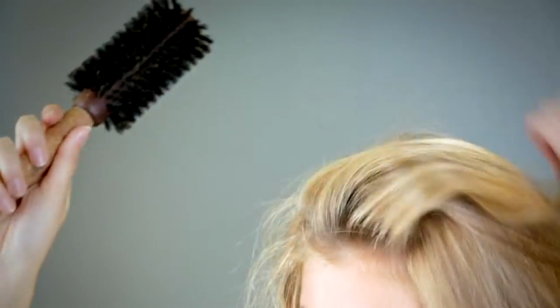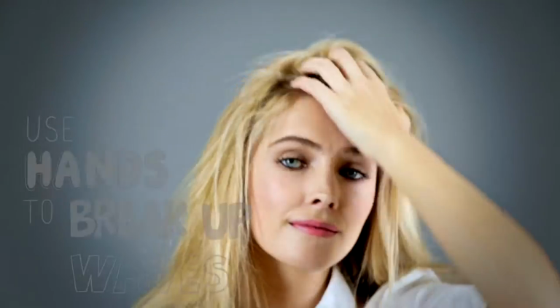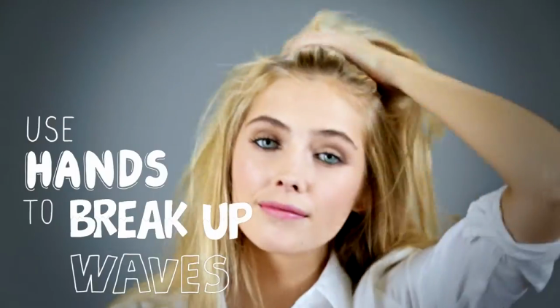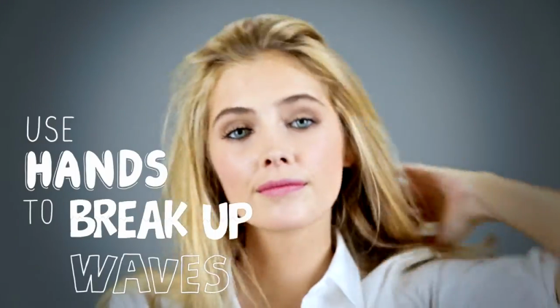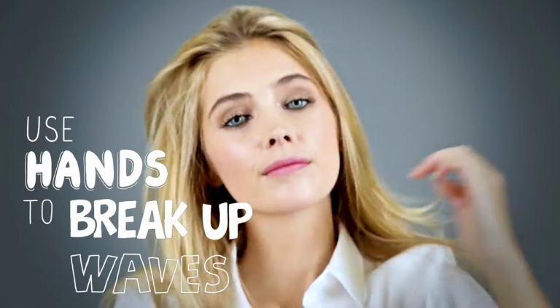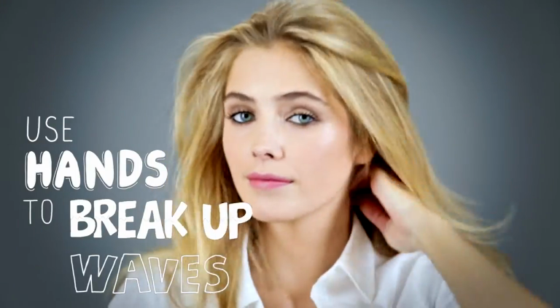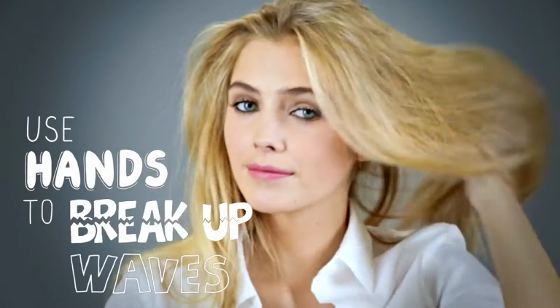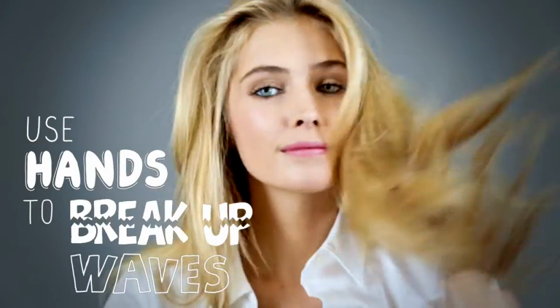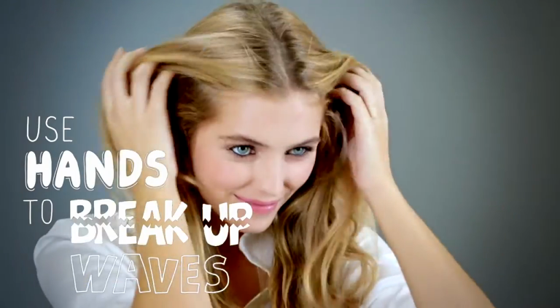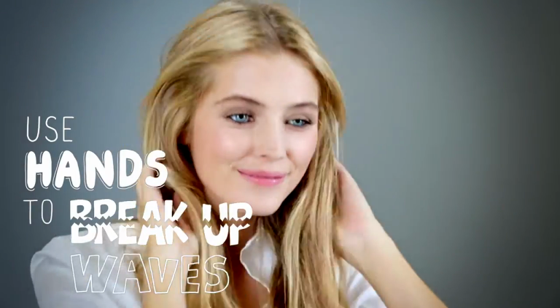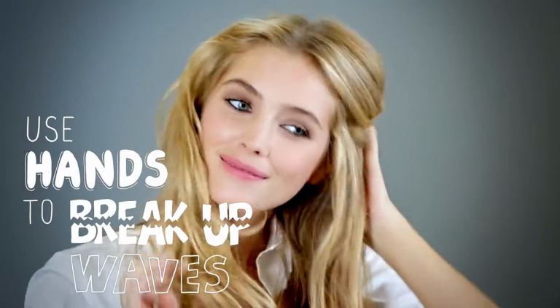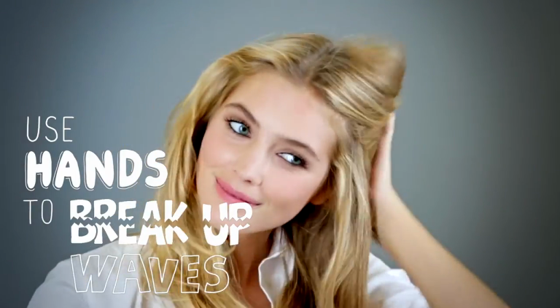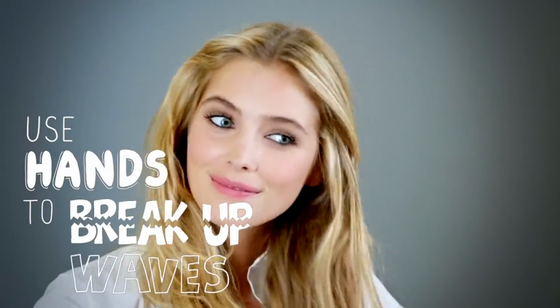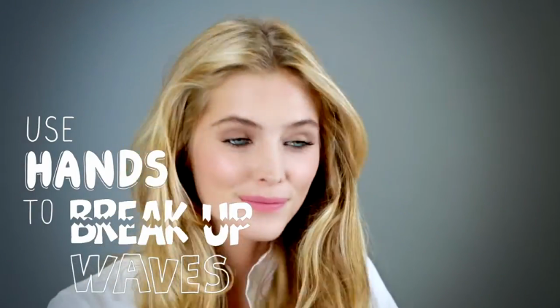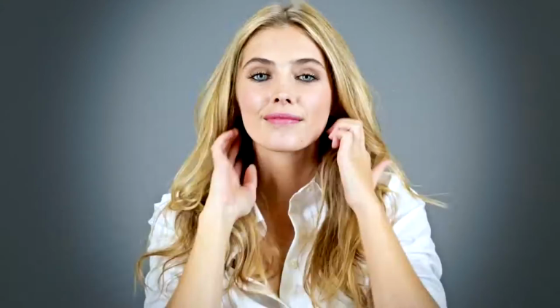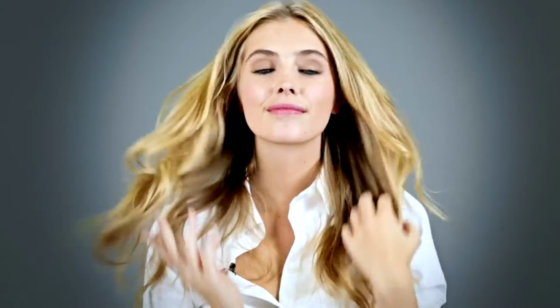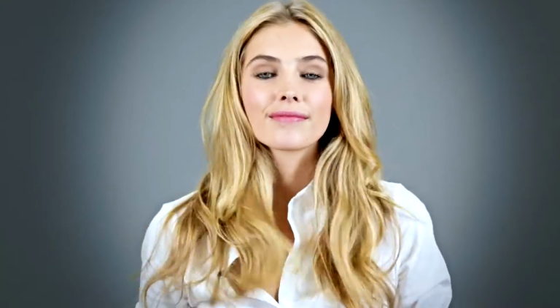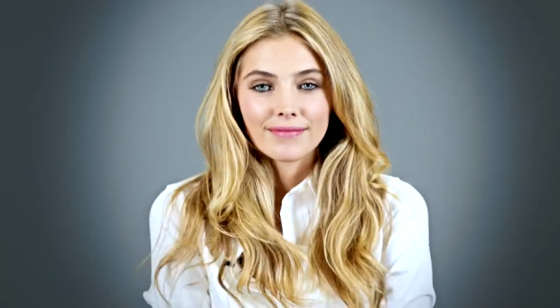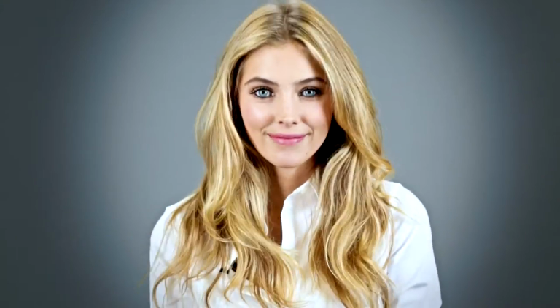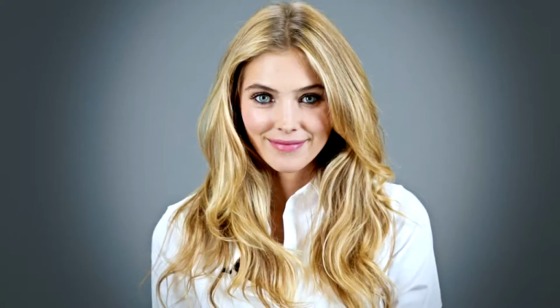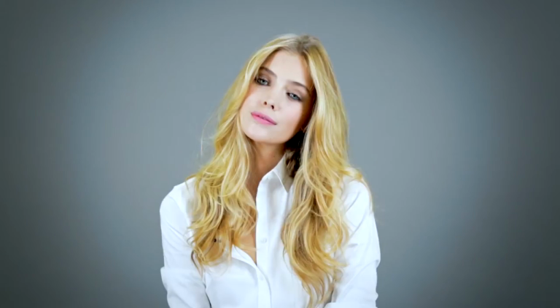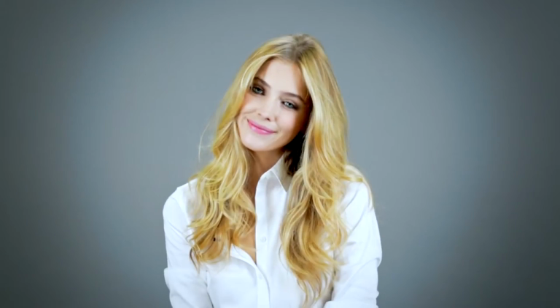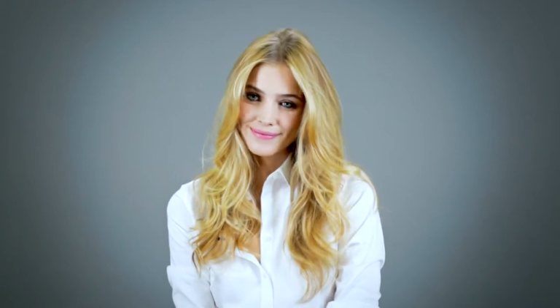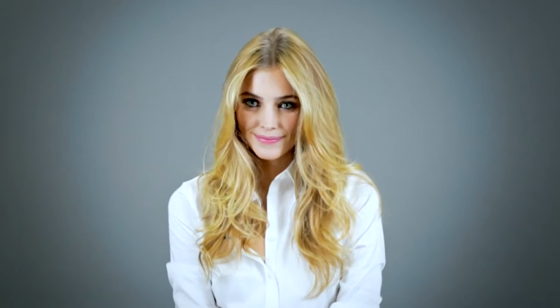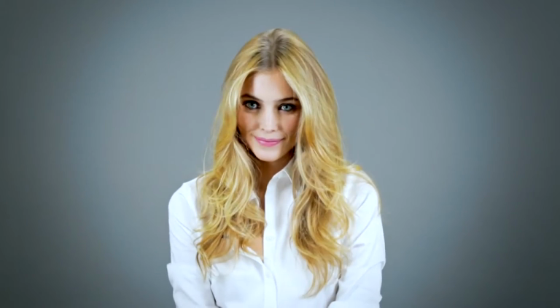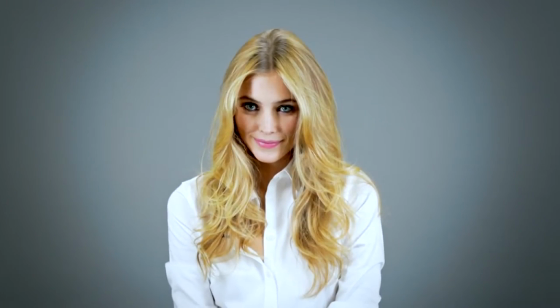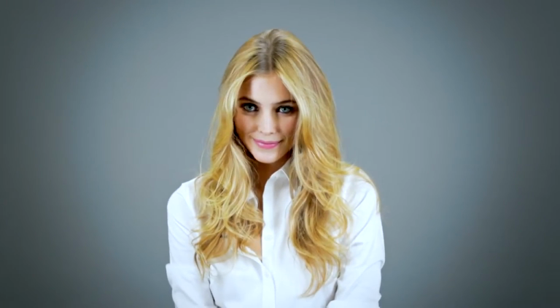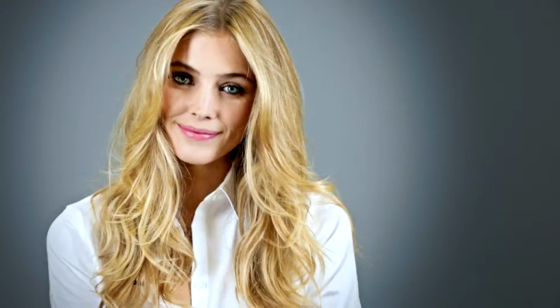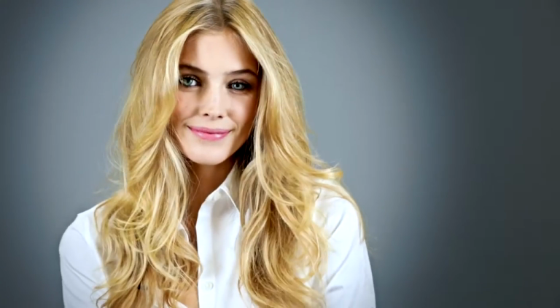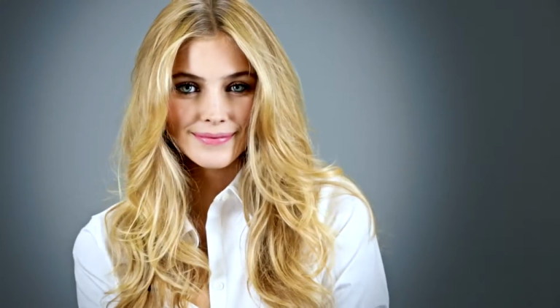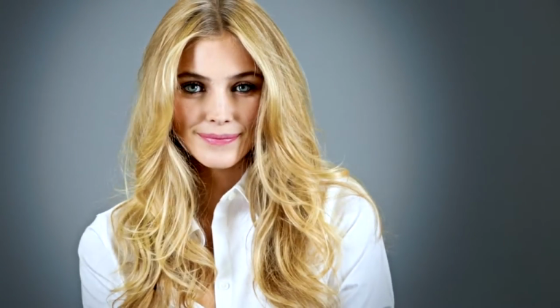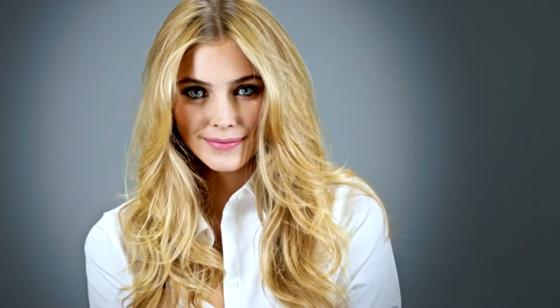Now I'm using my hands just to break up the waves. Surf Foam Spray Blow Dry helps me get this beachy and sophisticated texture.